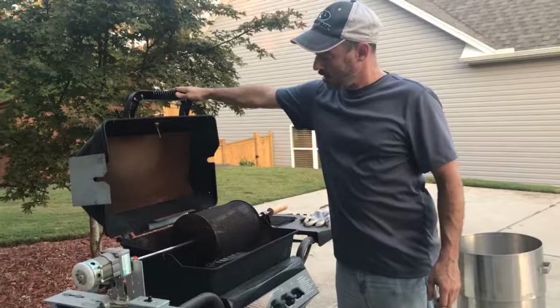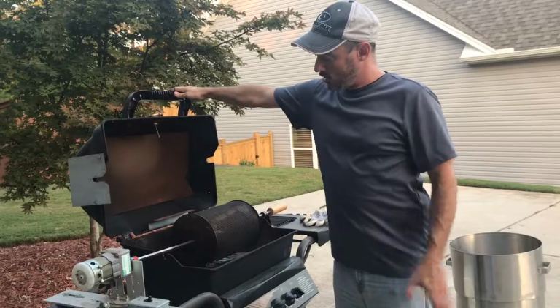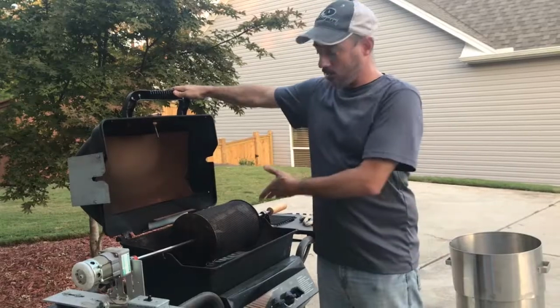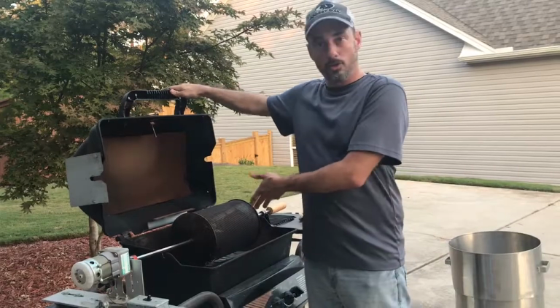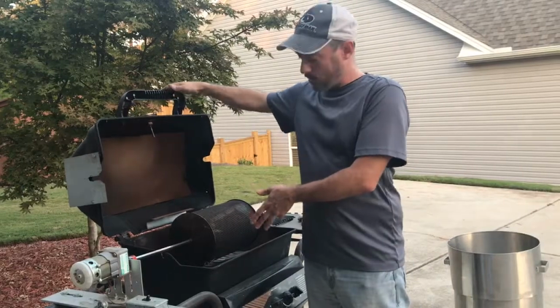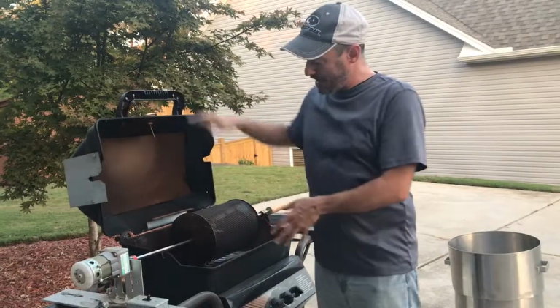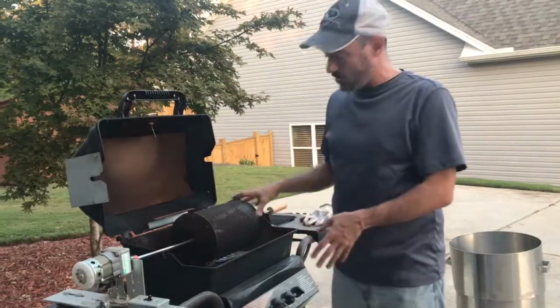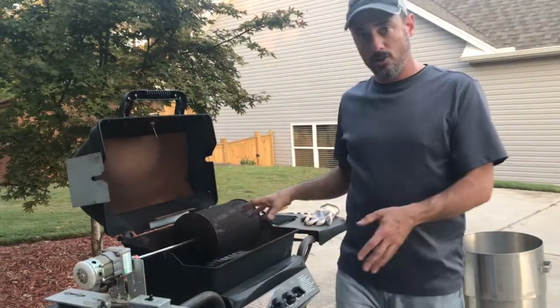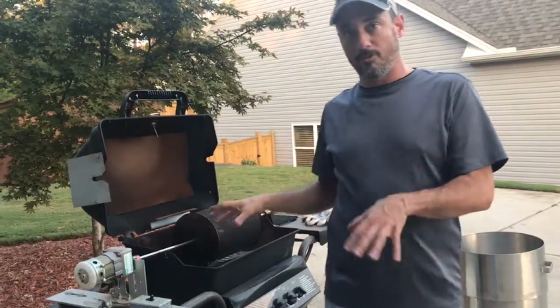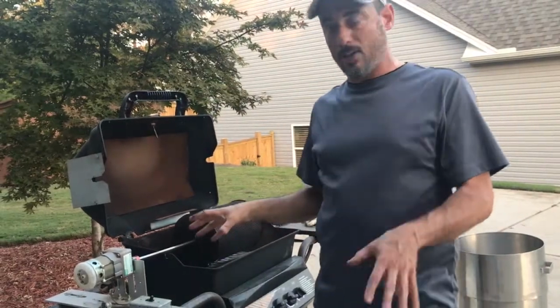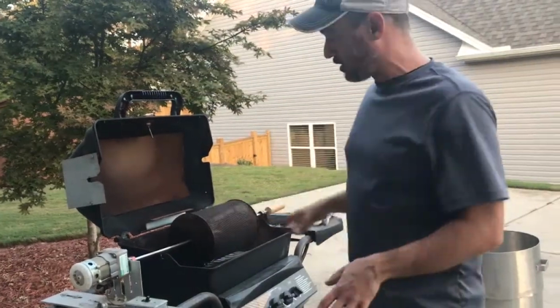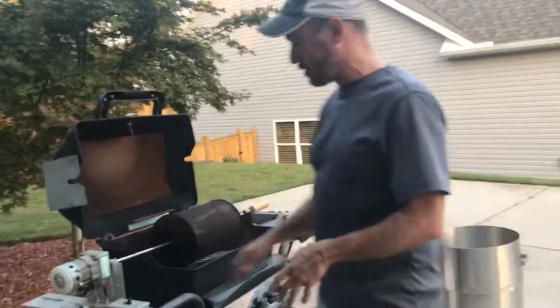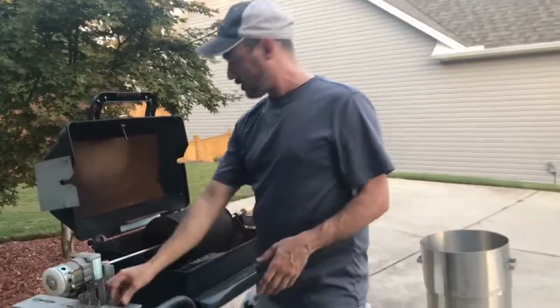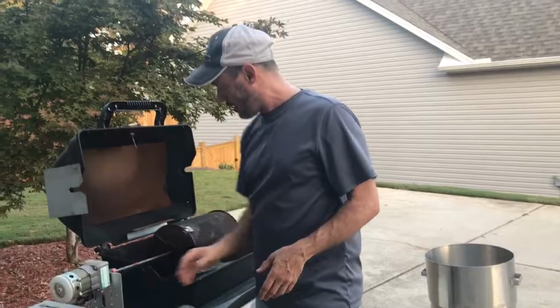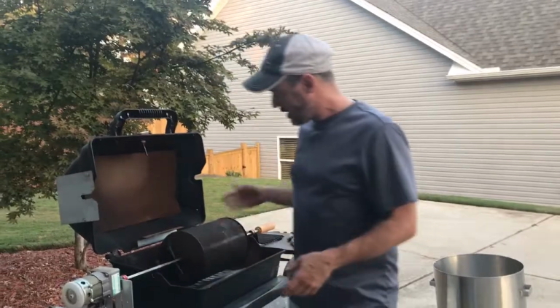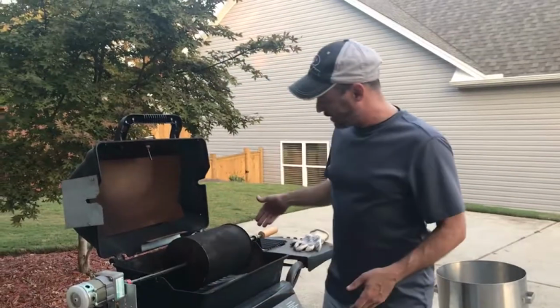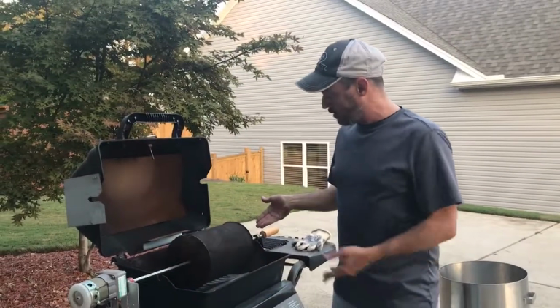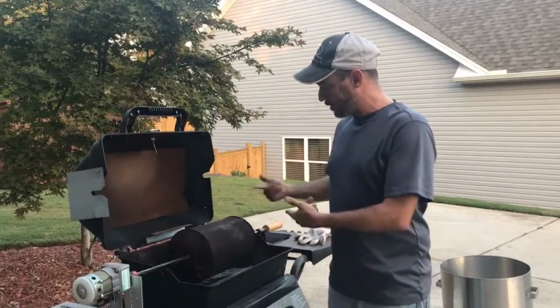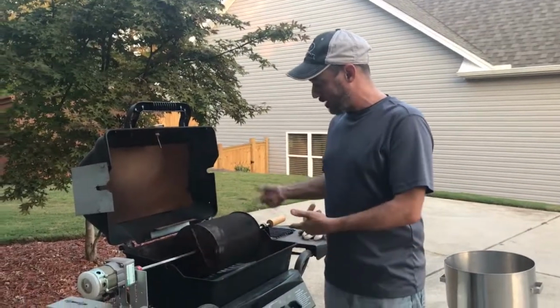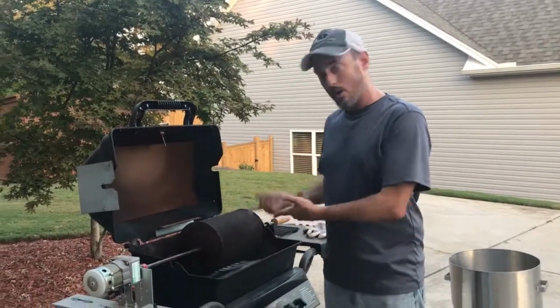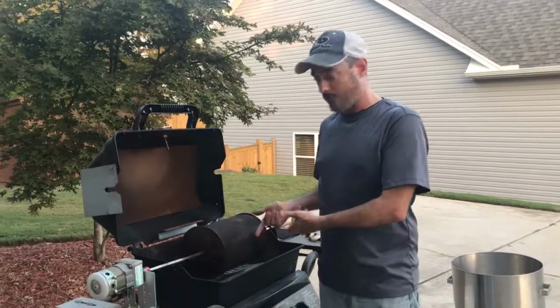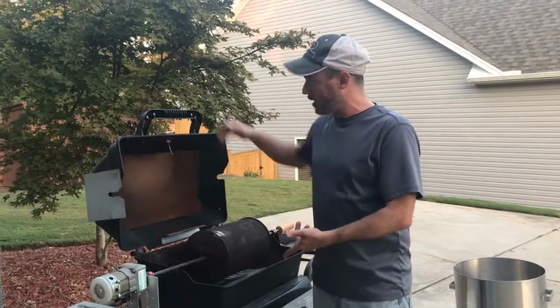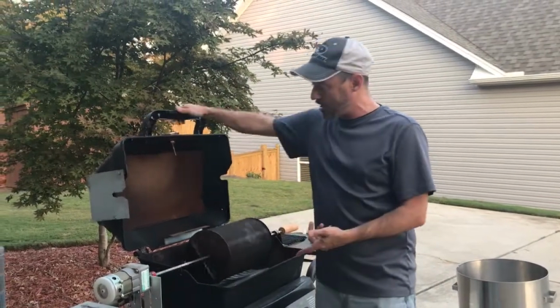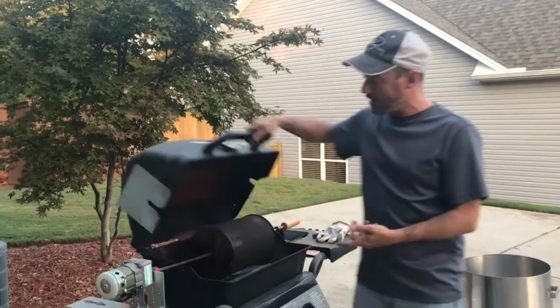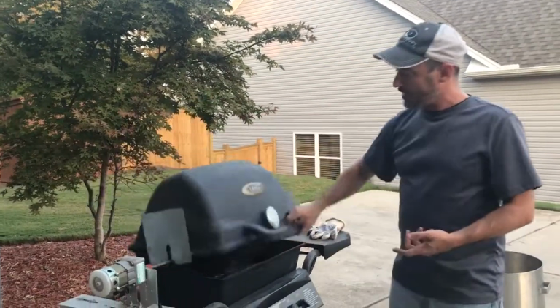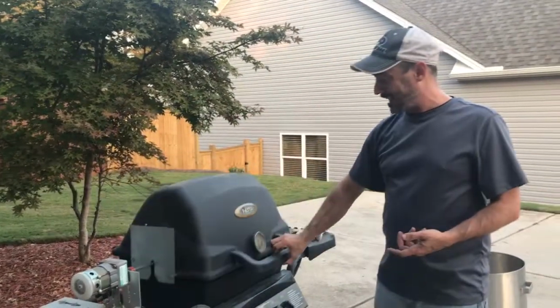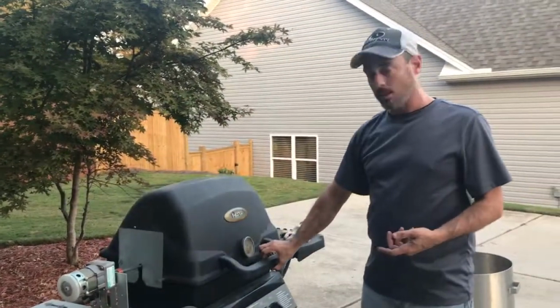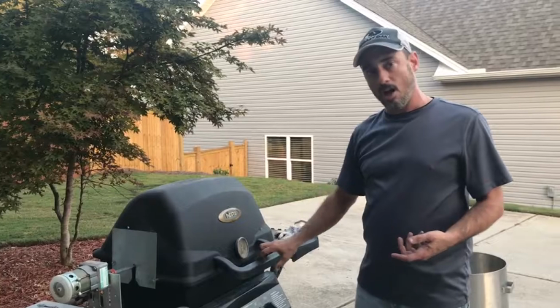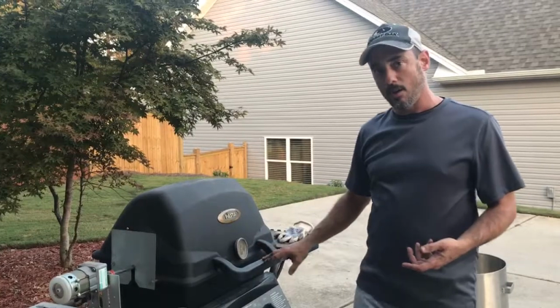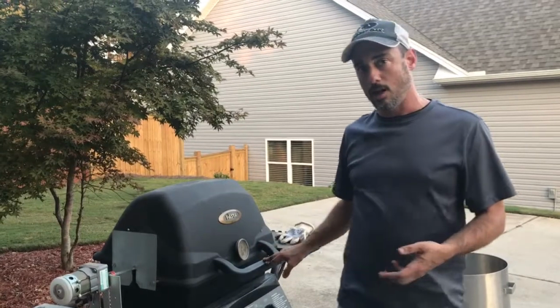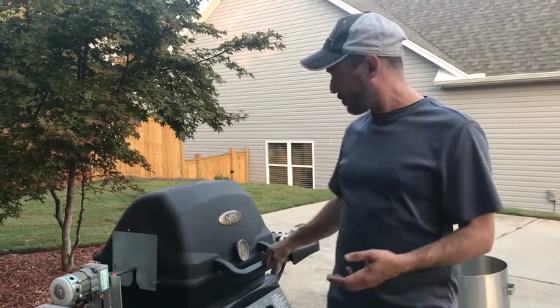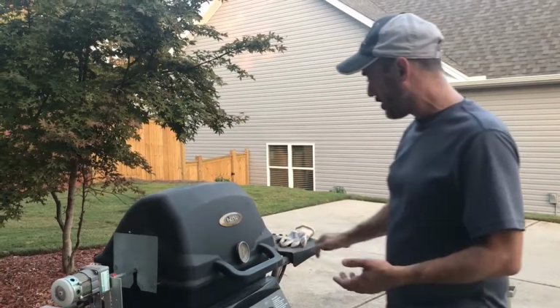We've just loaded the drum. We're going to preheat the drum before we actually start the roast. We're going to turn it on and let the roaster turn around over the fire to preheat. That saves us a lot of time in our entire roast process.